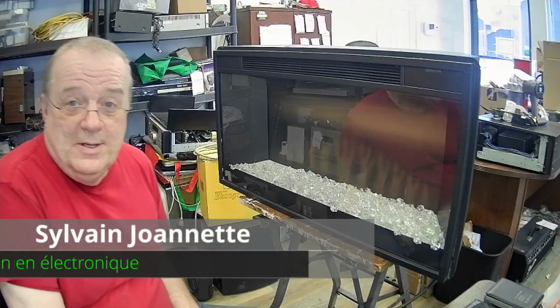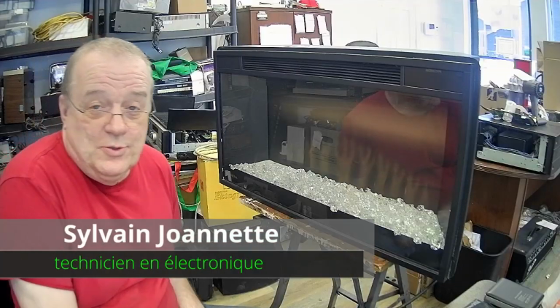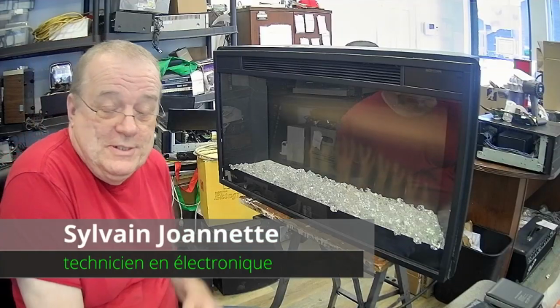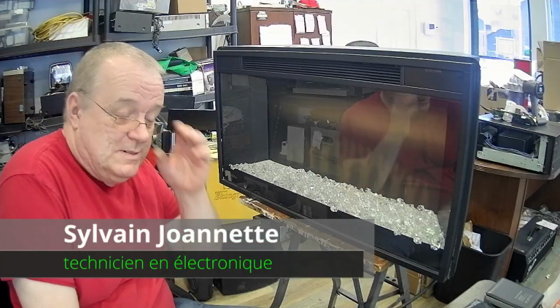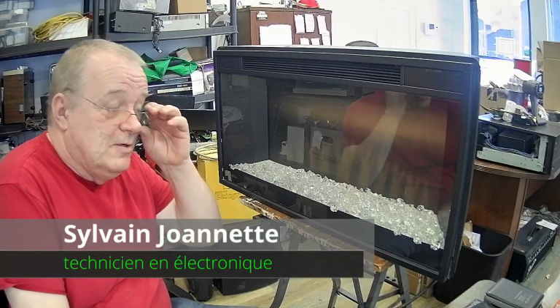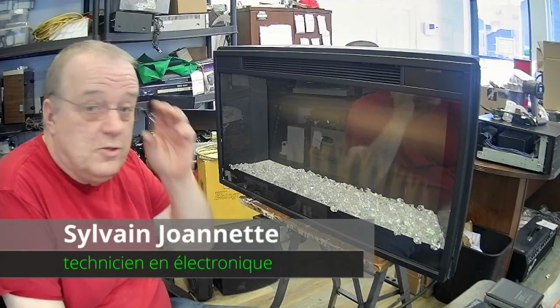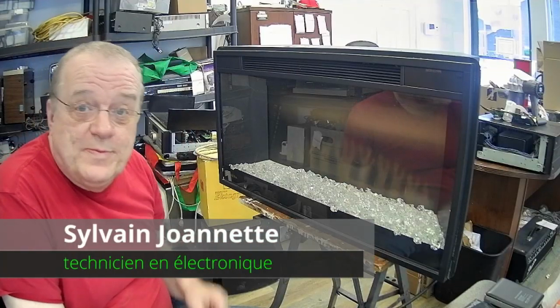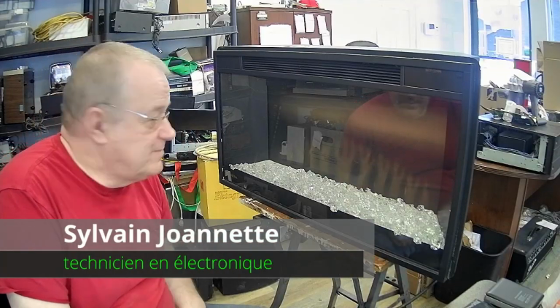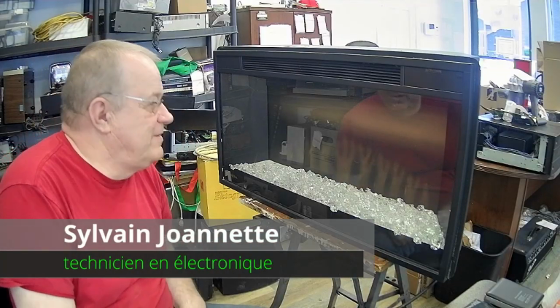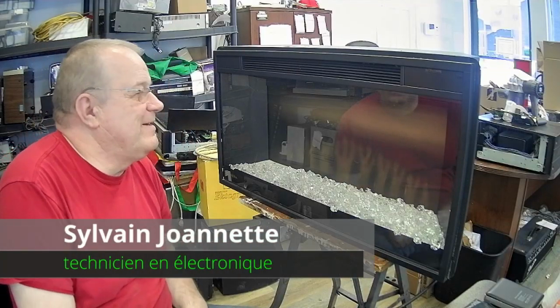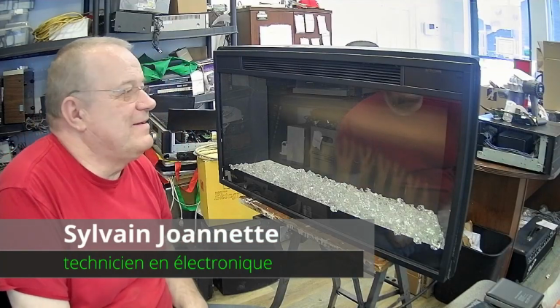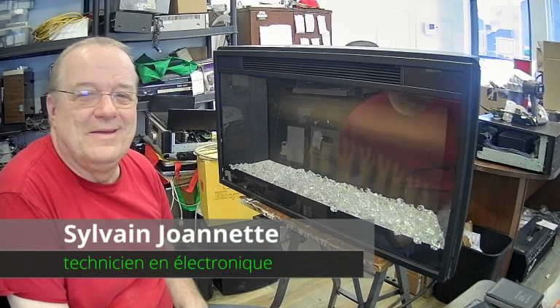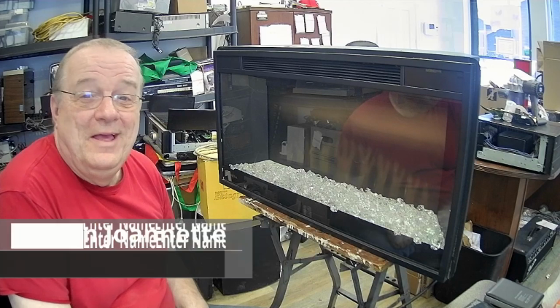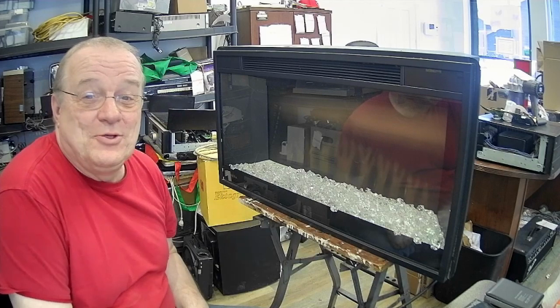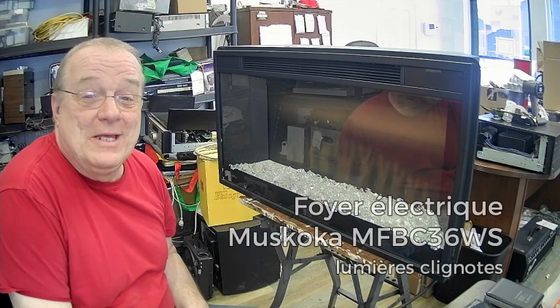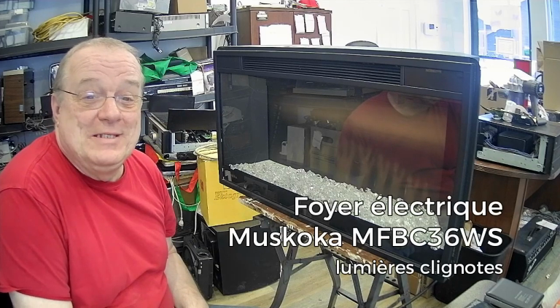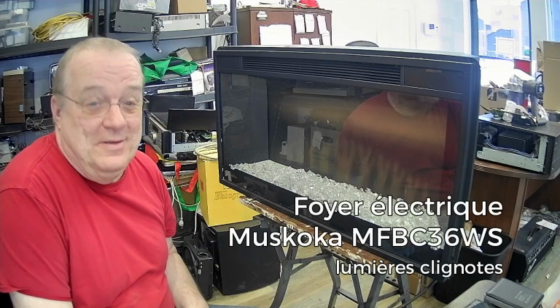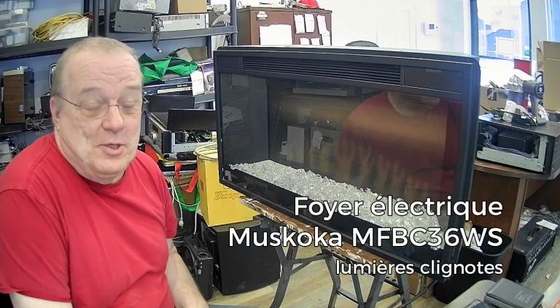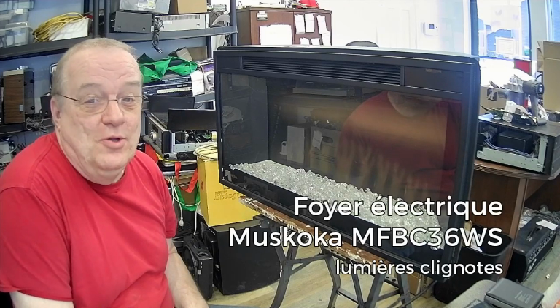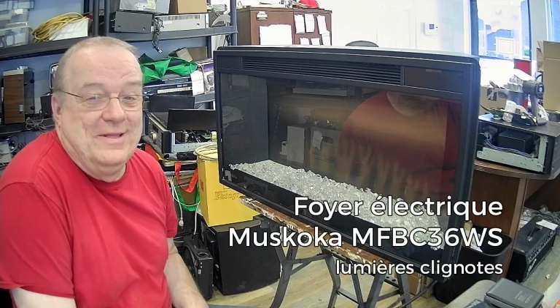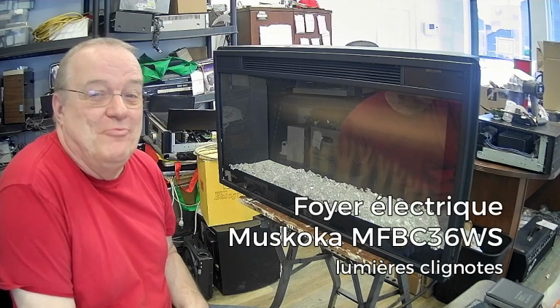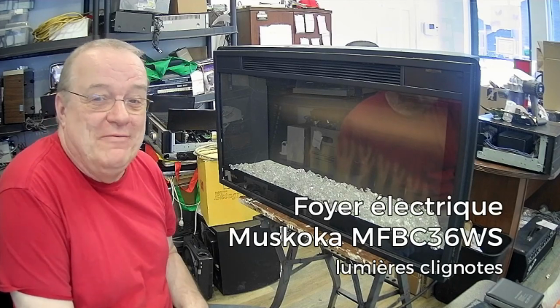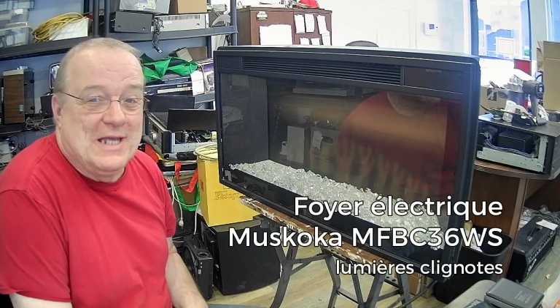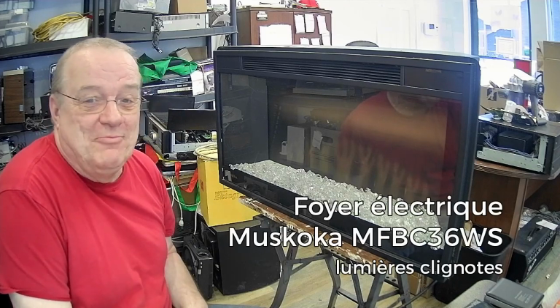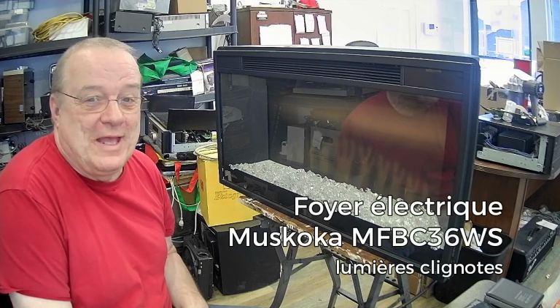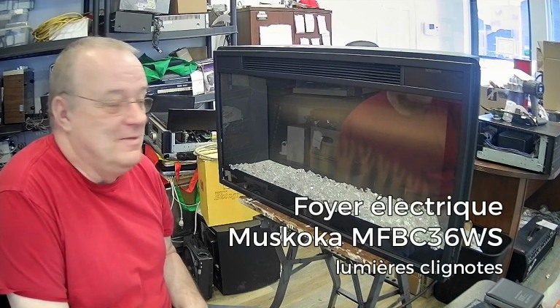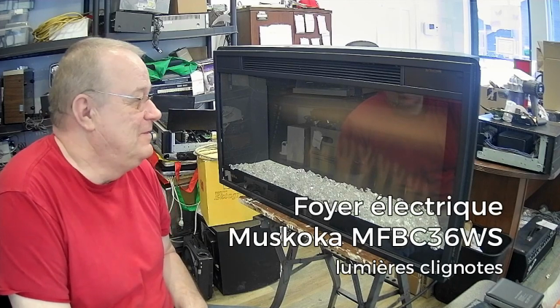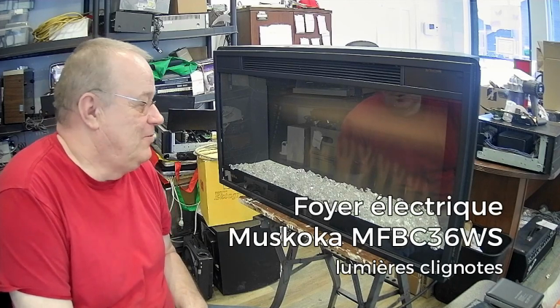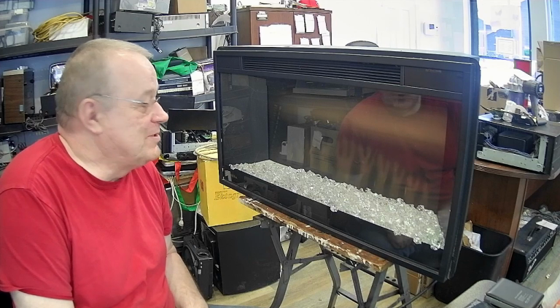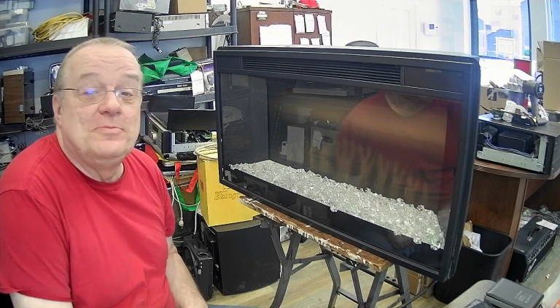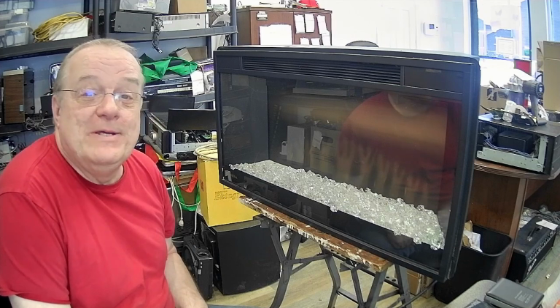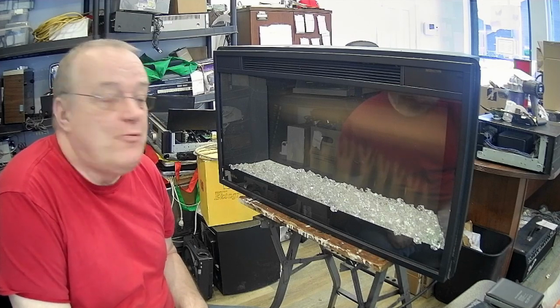Bonjour à tous. Grosse limite, surtout dans ce temps-ci. Ce n'est pas chaud, les moins 25, les moins 30. On a besoin de nos petits foyers chauds.